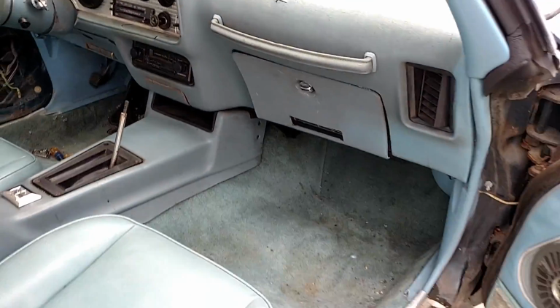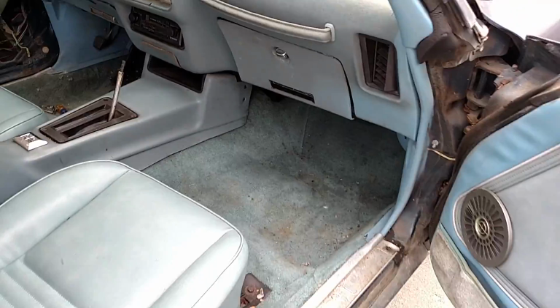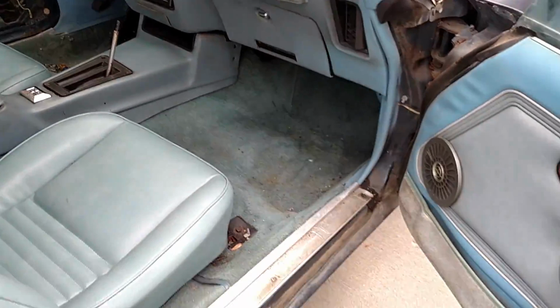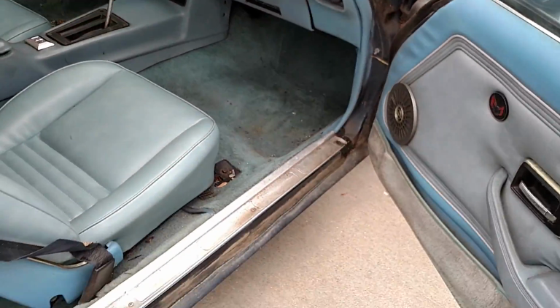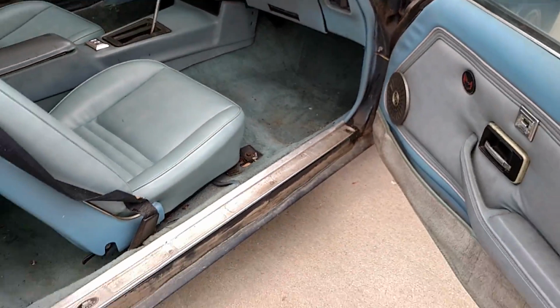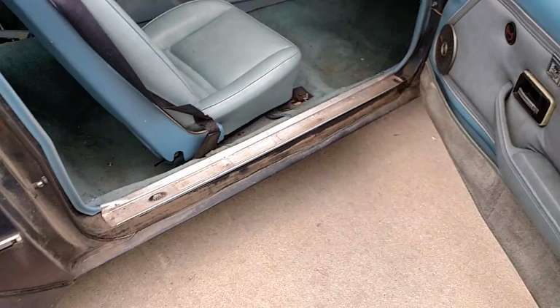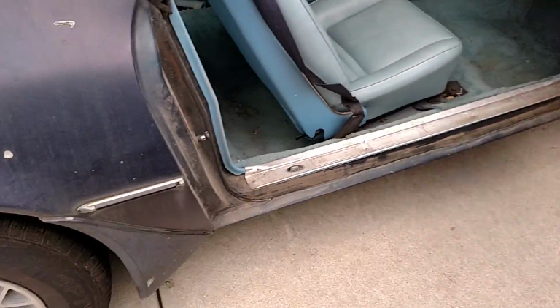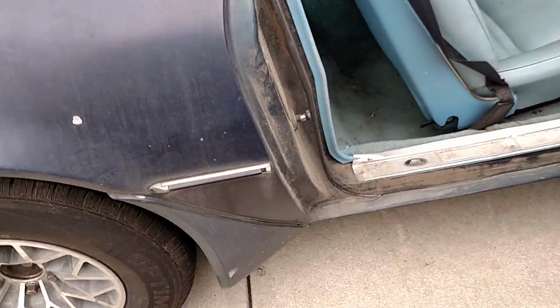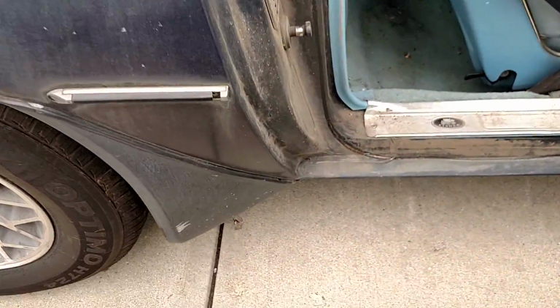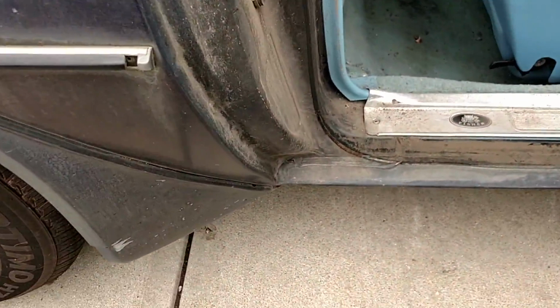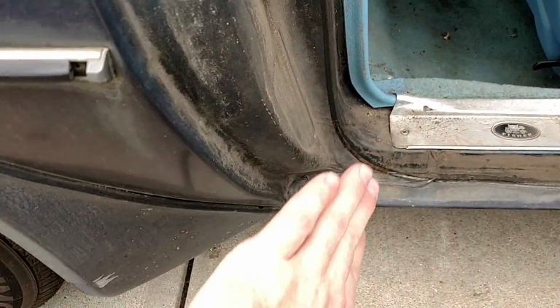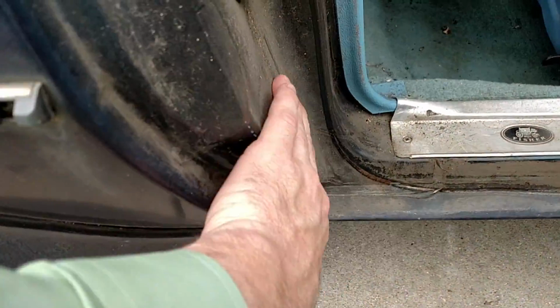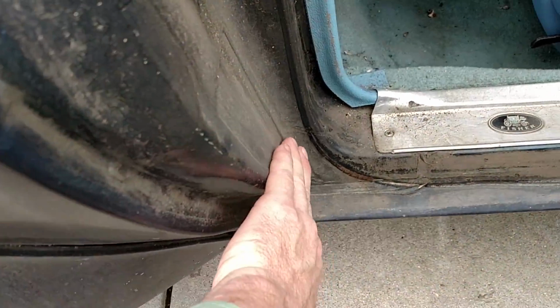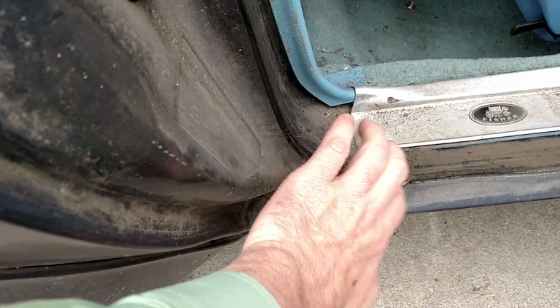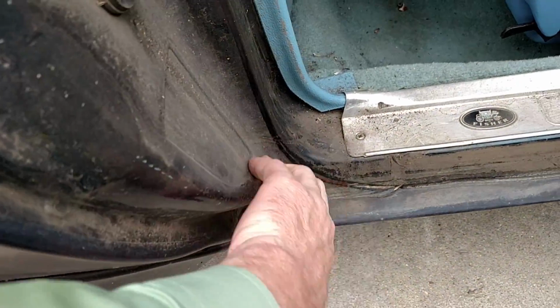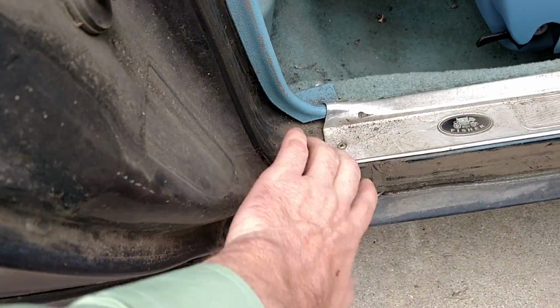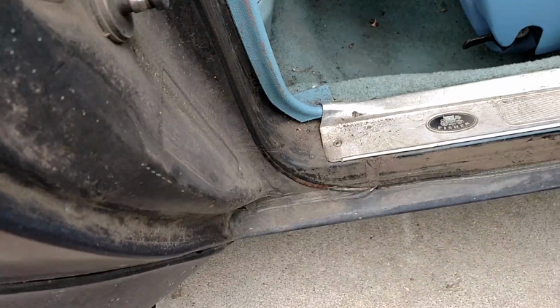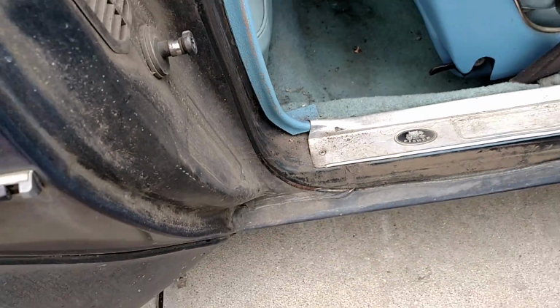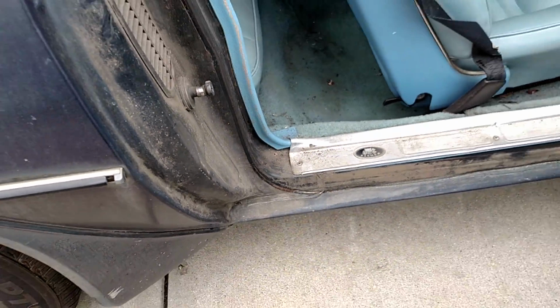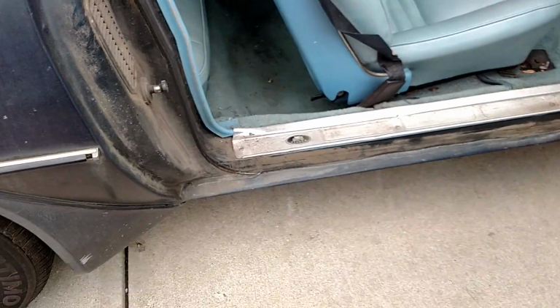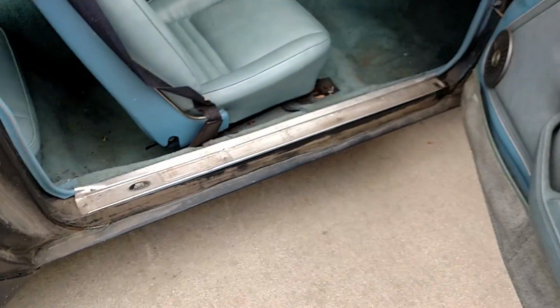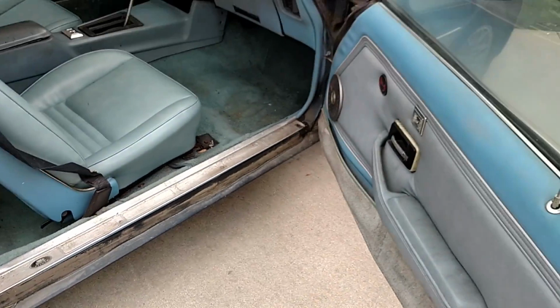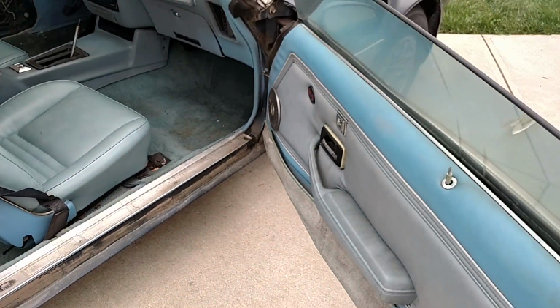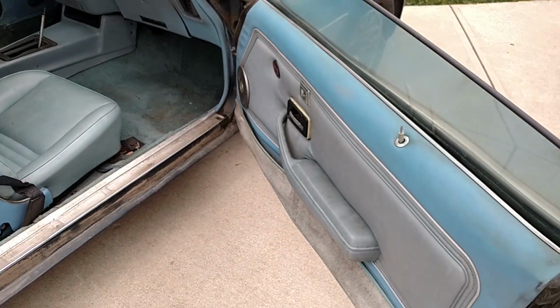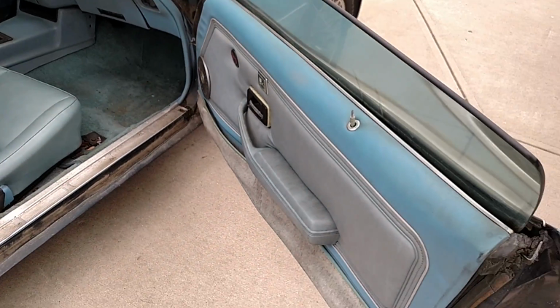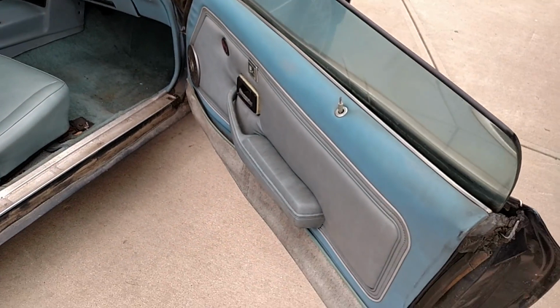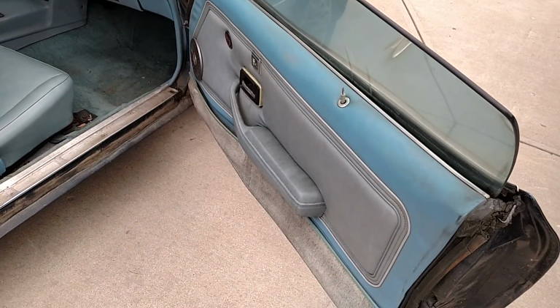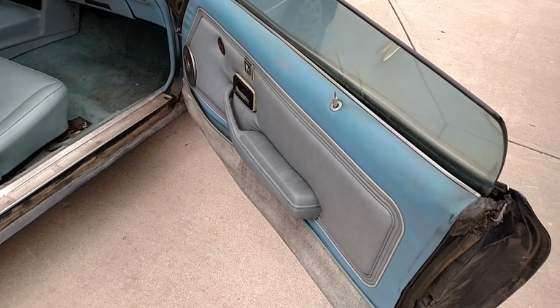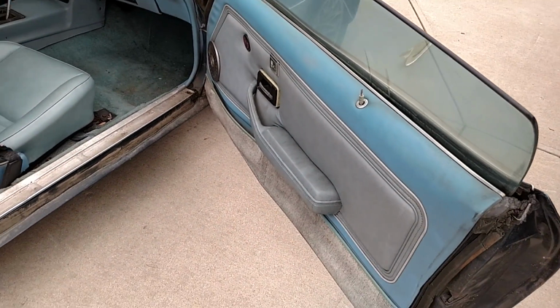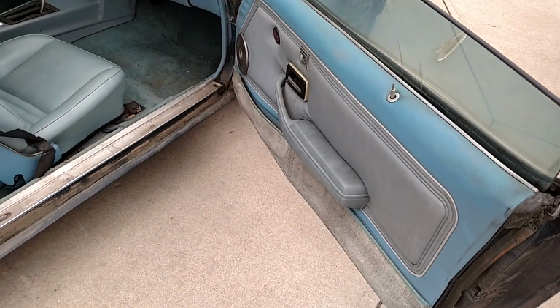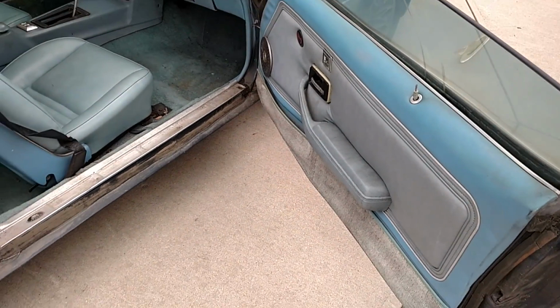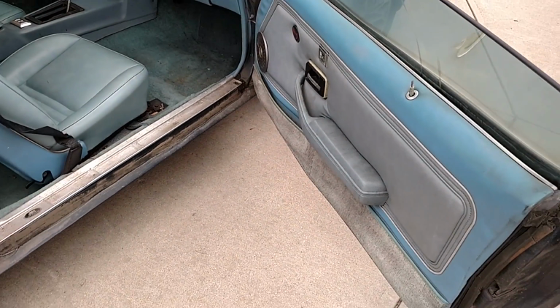These 6.6 Trans Ams are really sought after. This one is all dirt but no rust at all — that's why I purchased the car. I do have the other door panels, they're in the trunk.